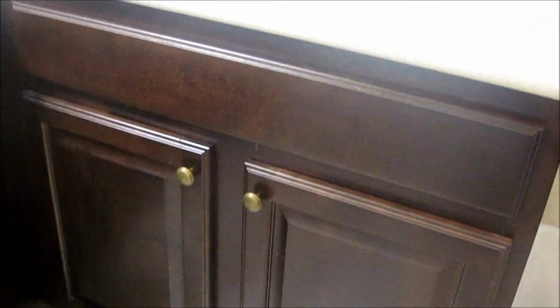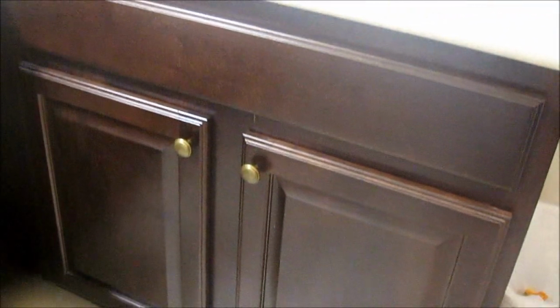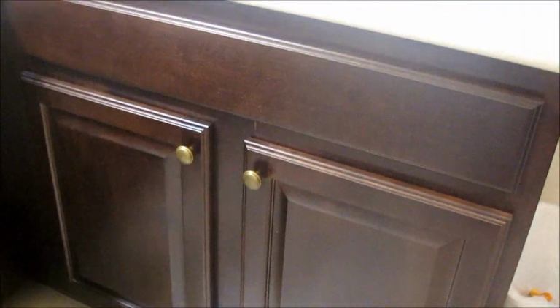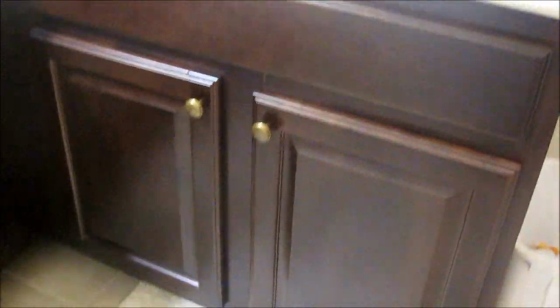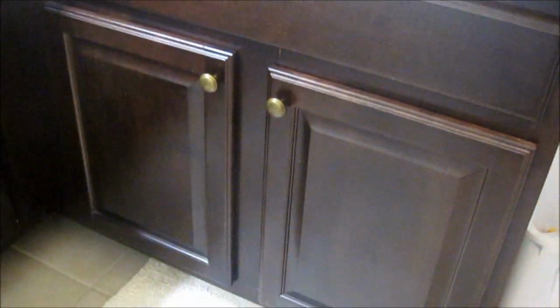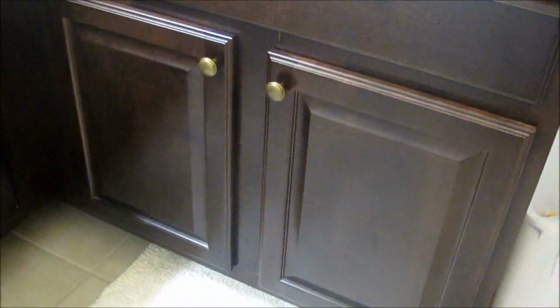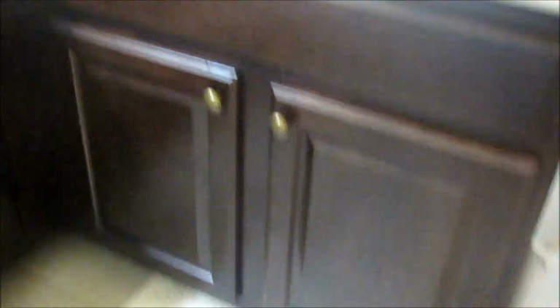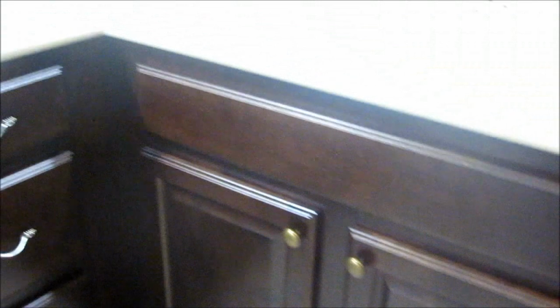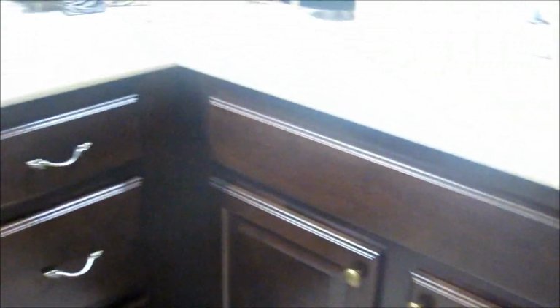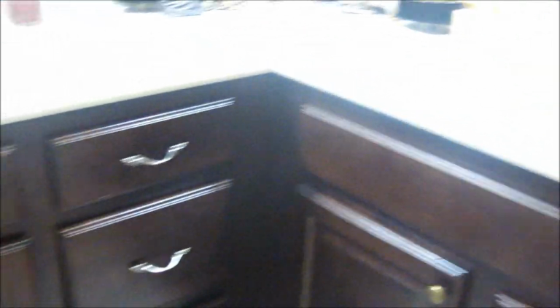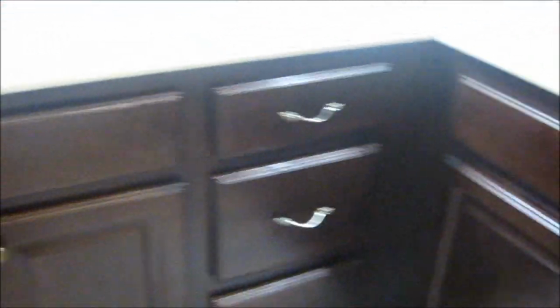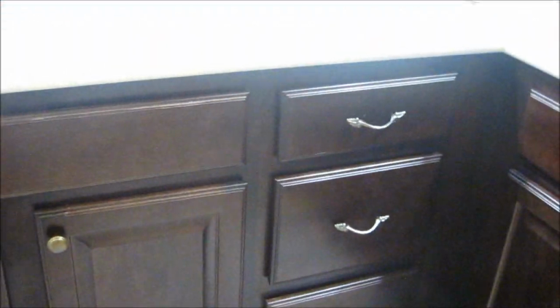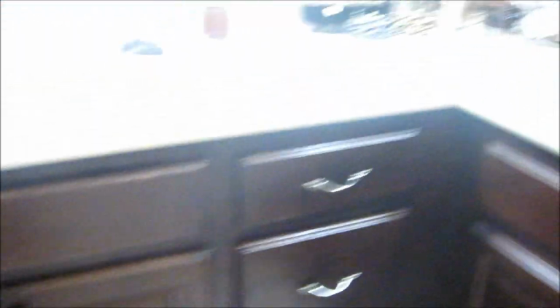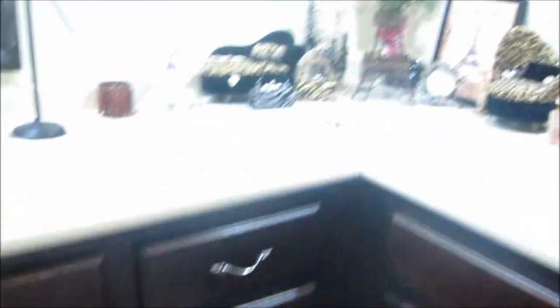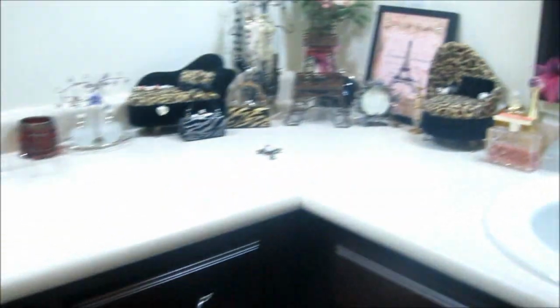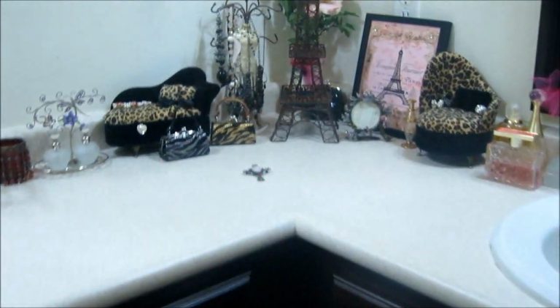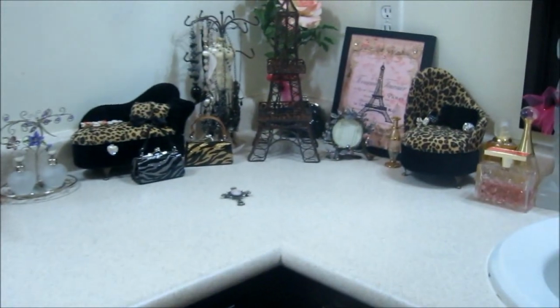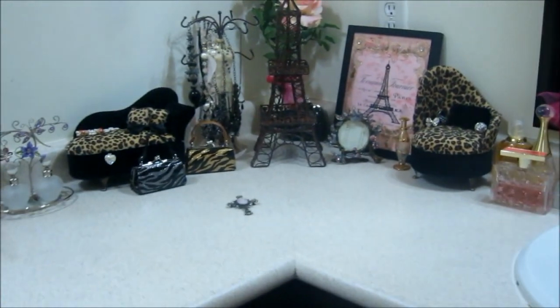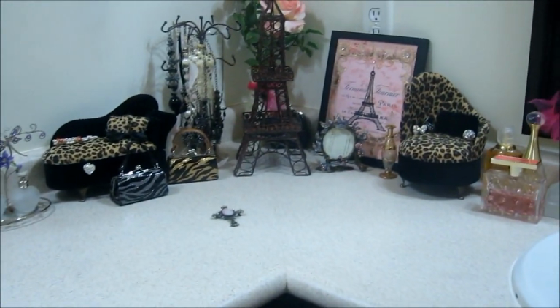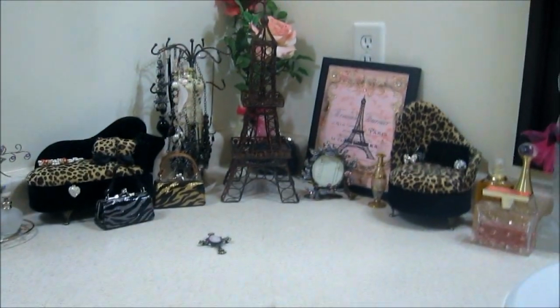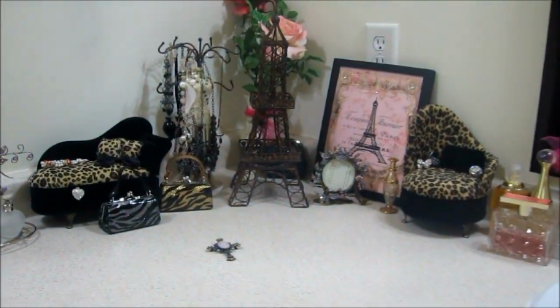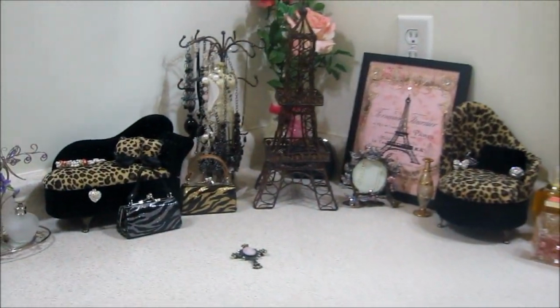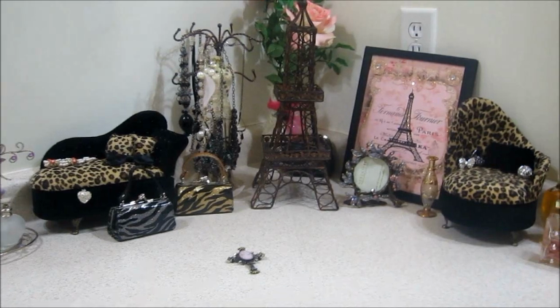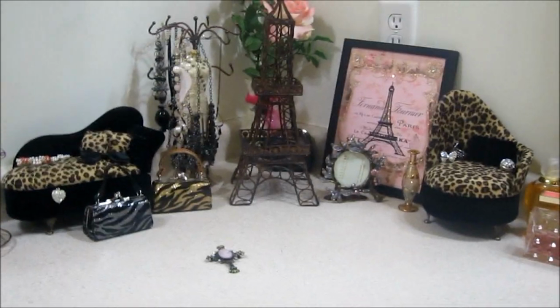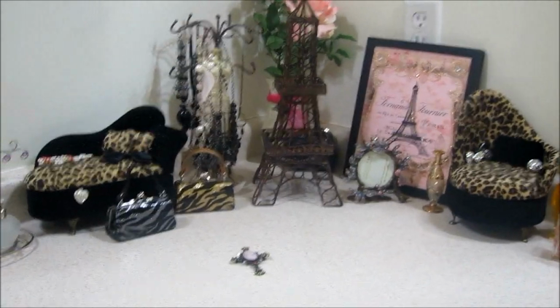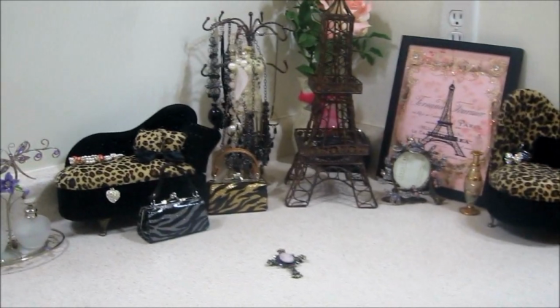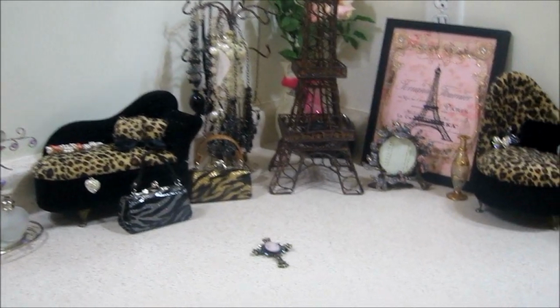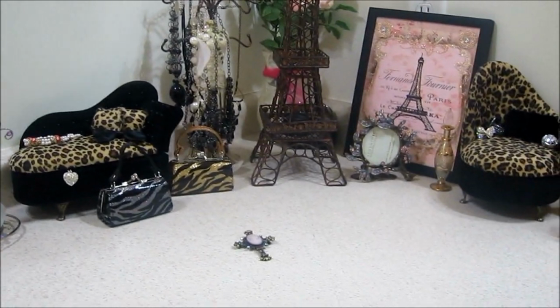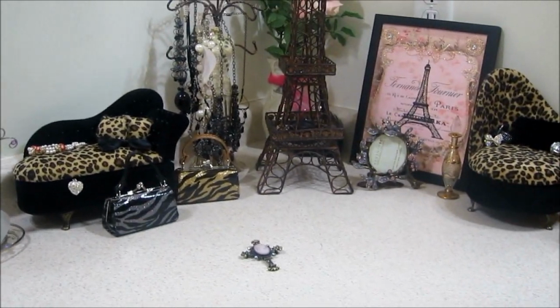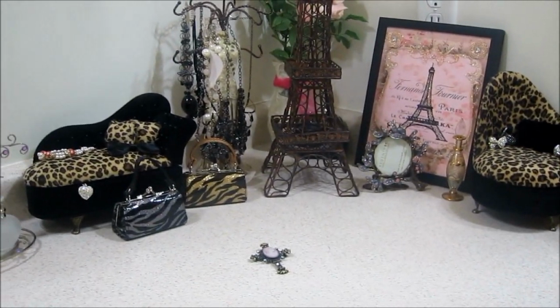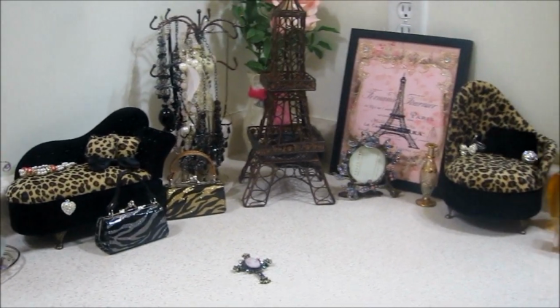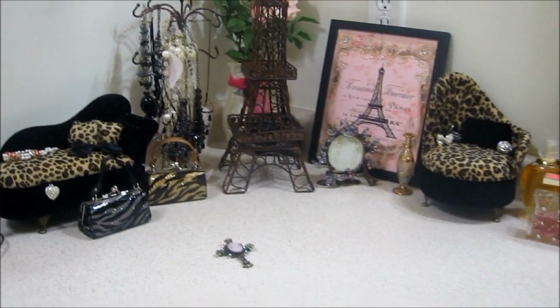And then I have dark chocolate espresso cabinets. Thank you for watching.